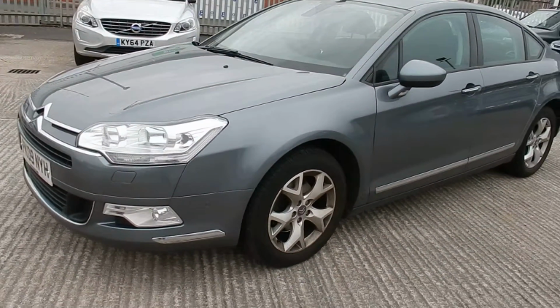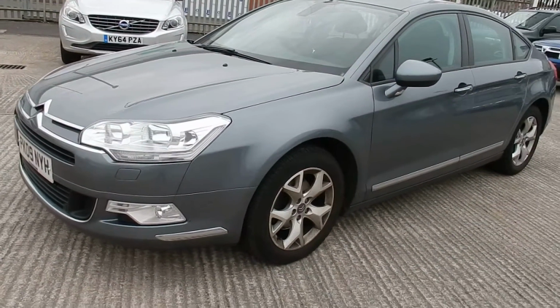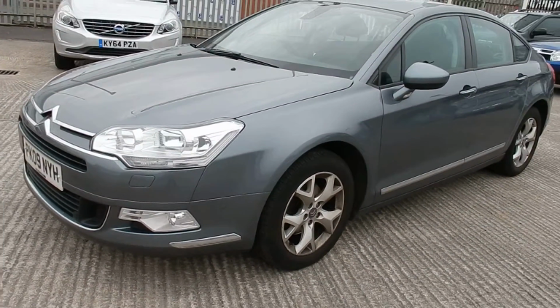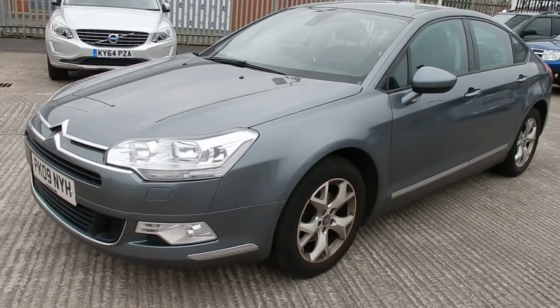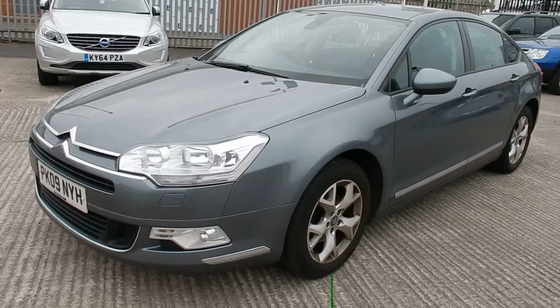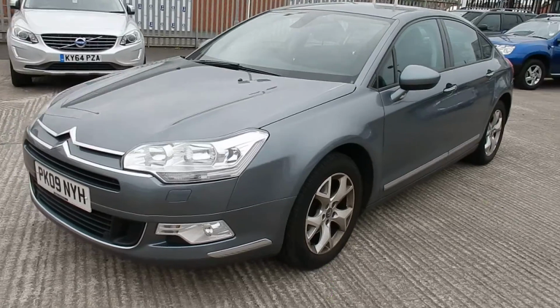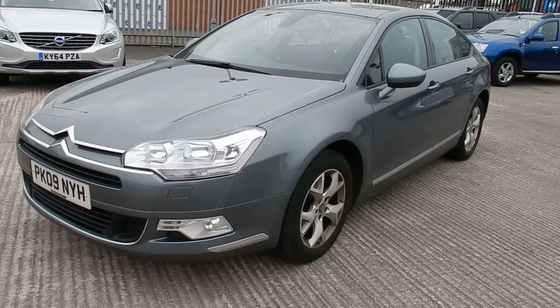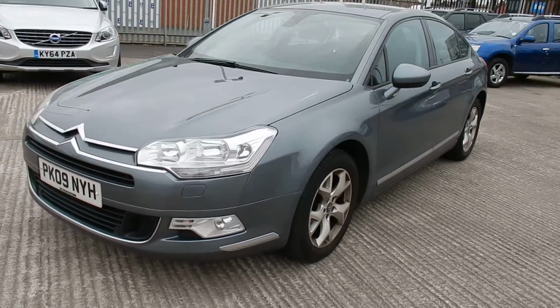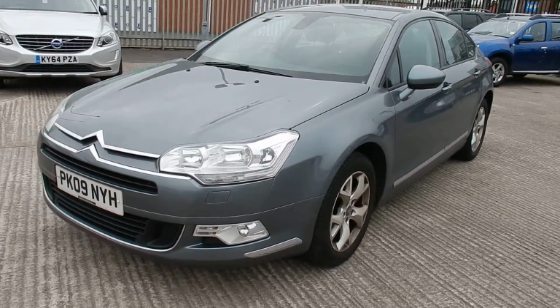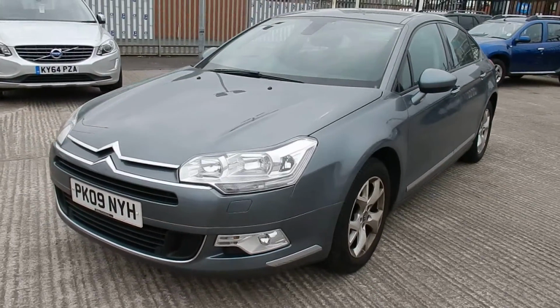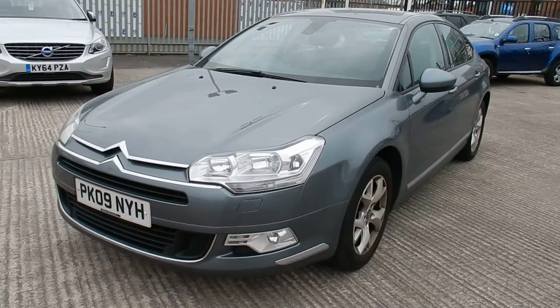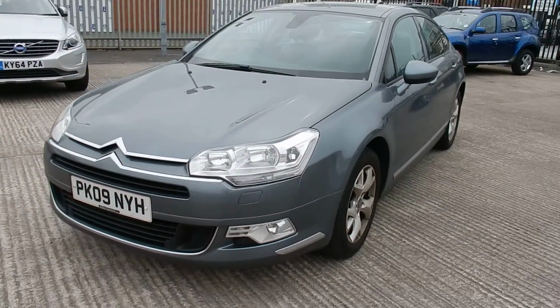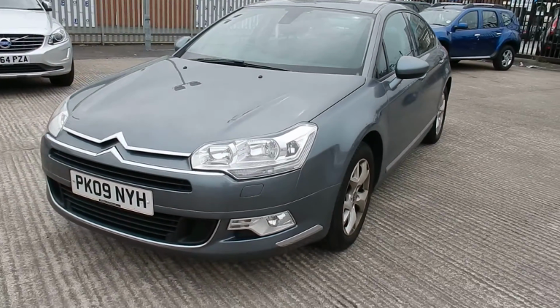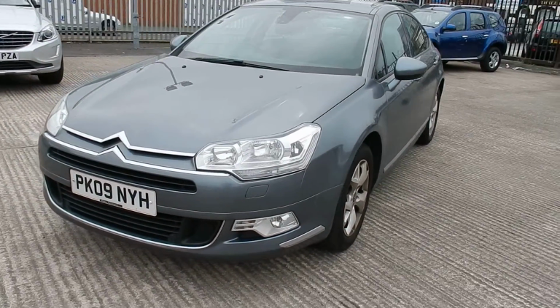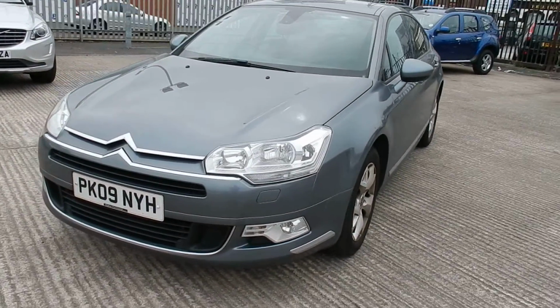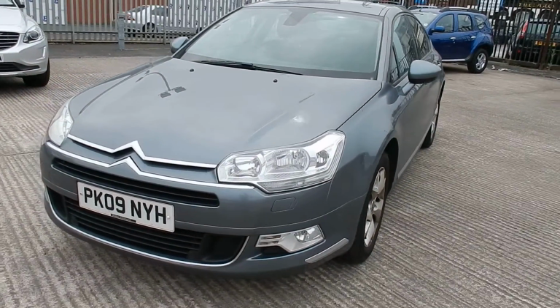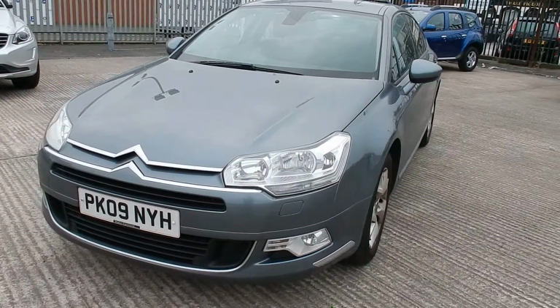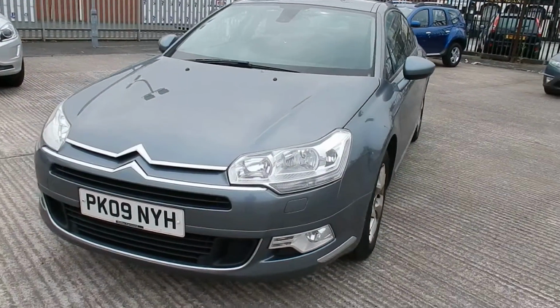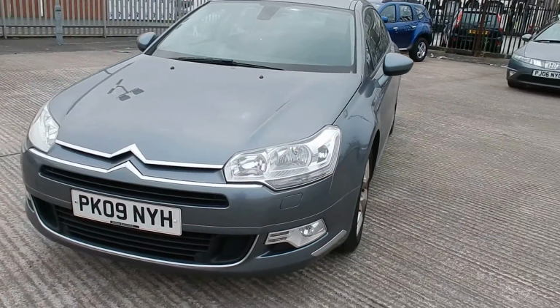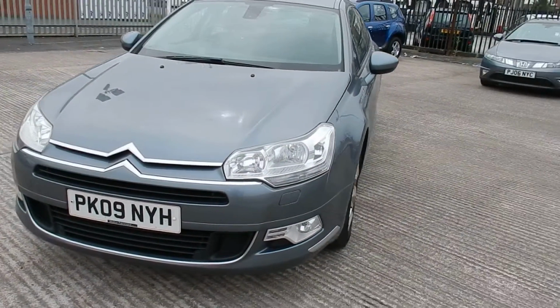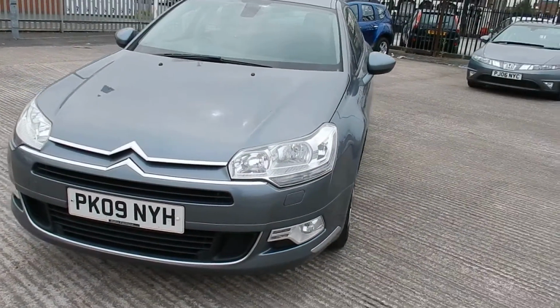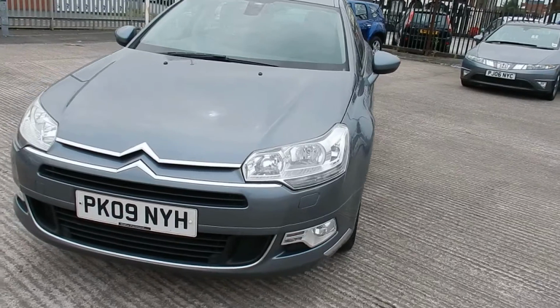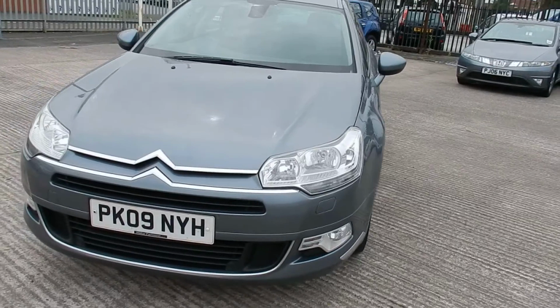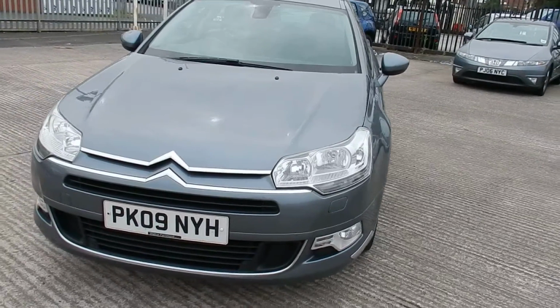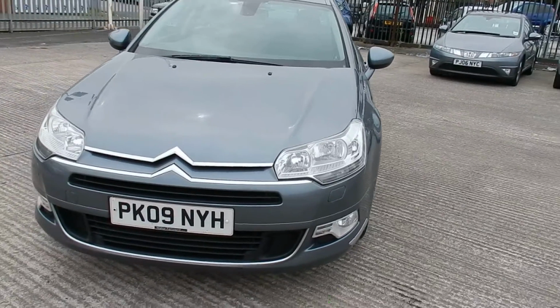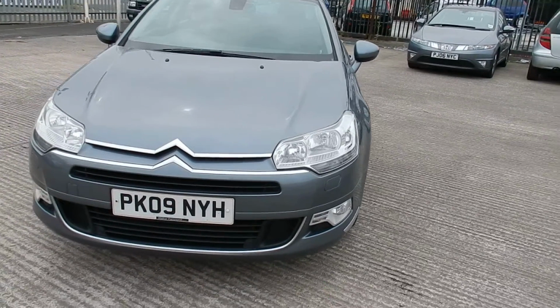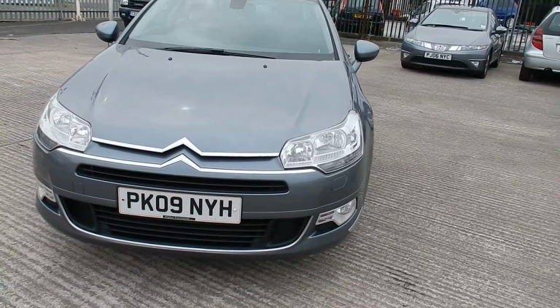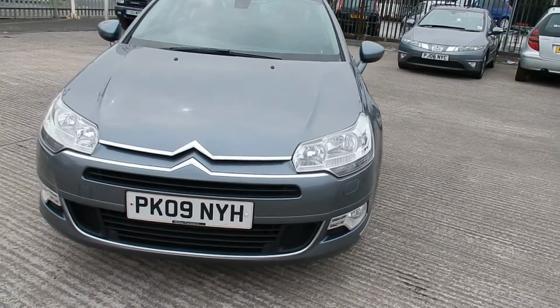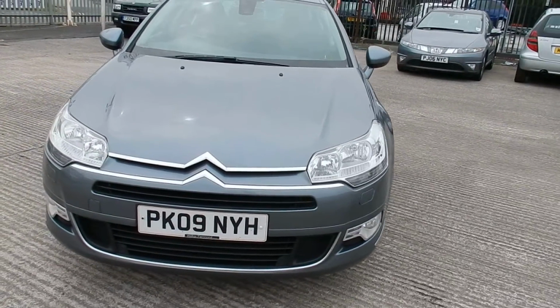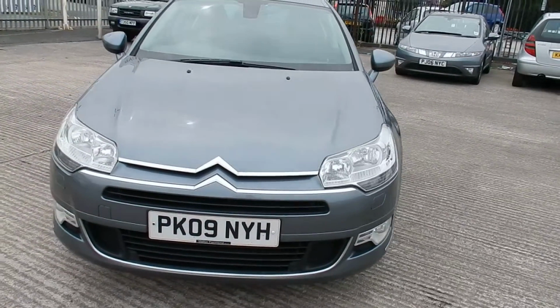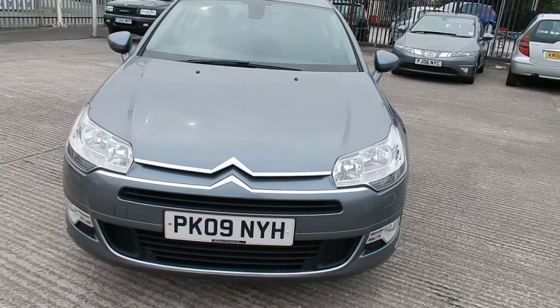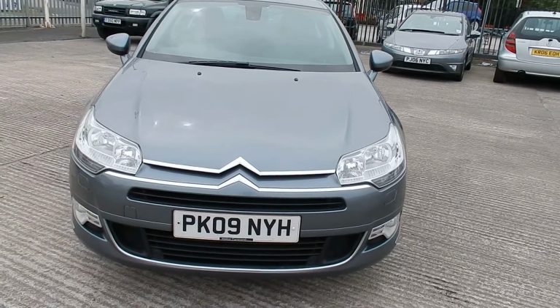The tyres on the front are on a 2, and on the rear you've got a 2 and a barely legal. All four alloys require refurb.